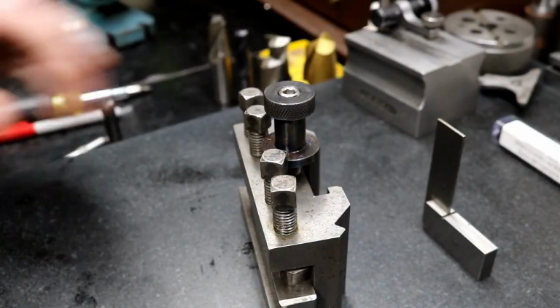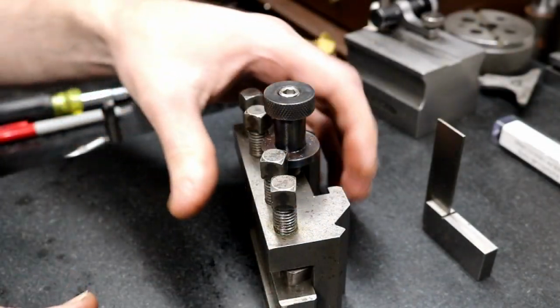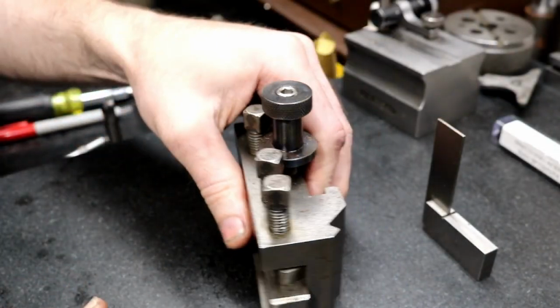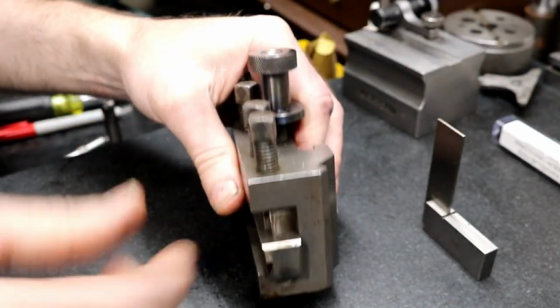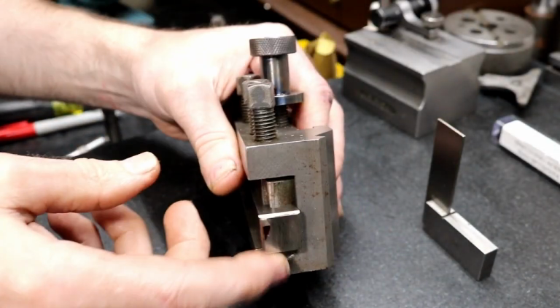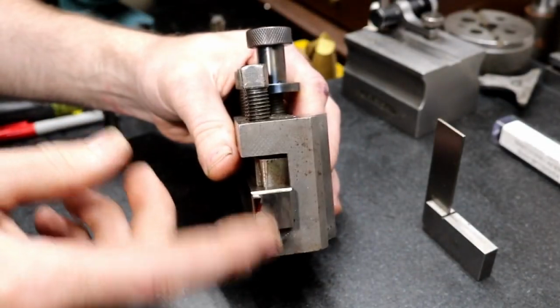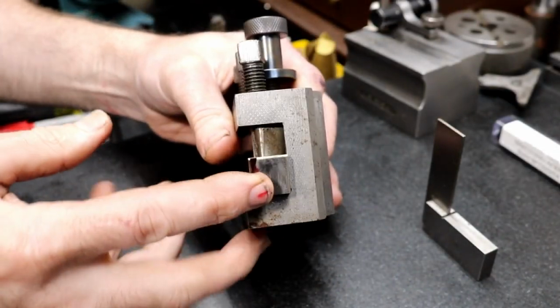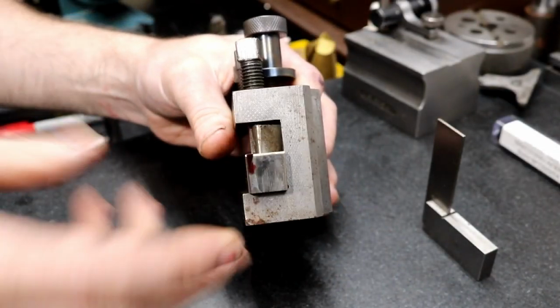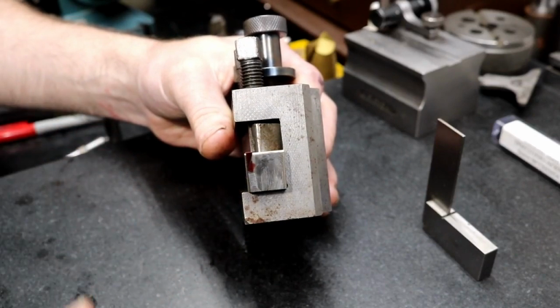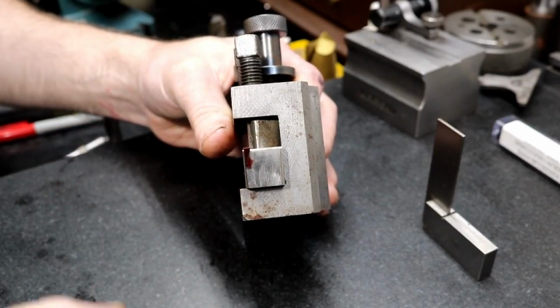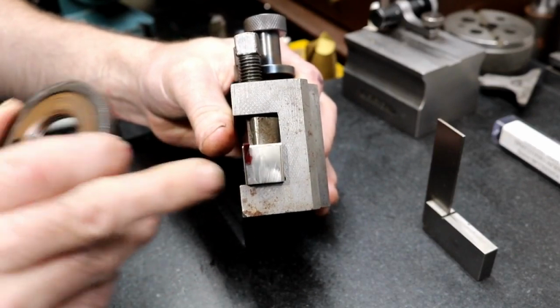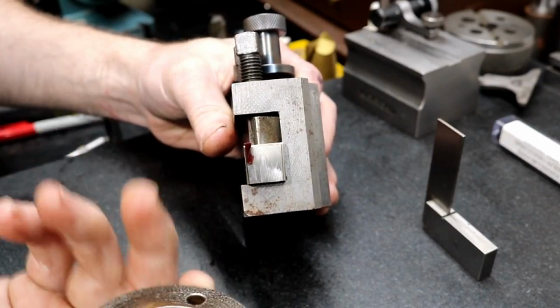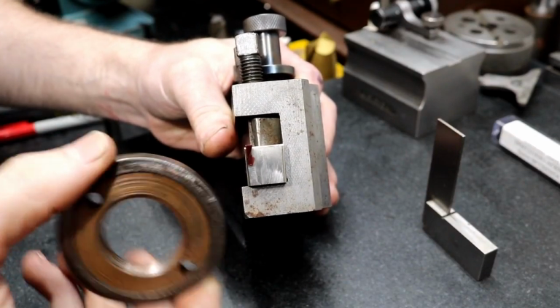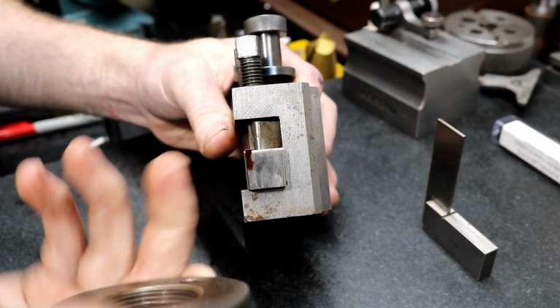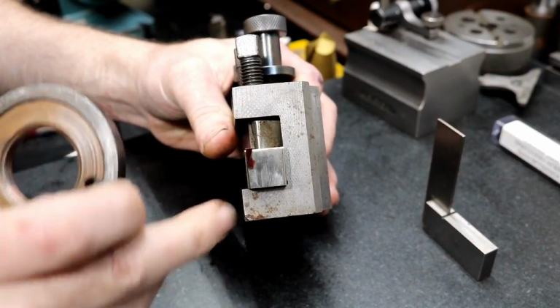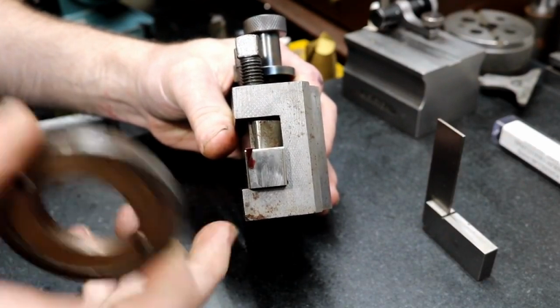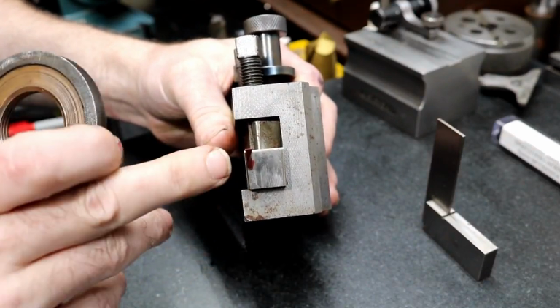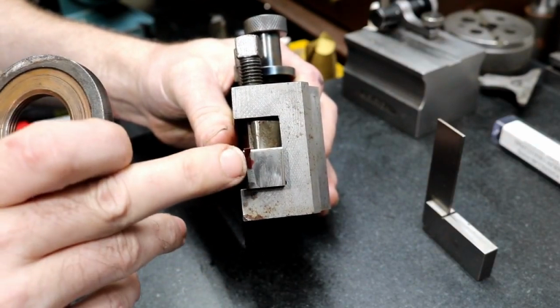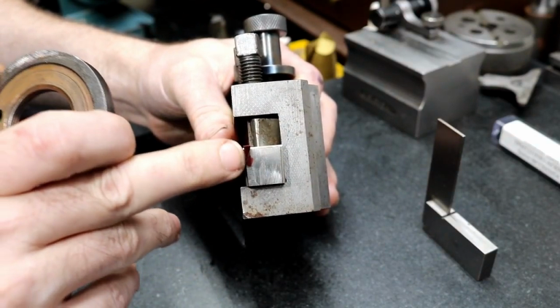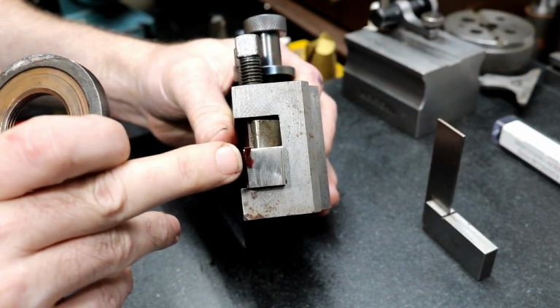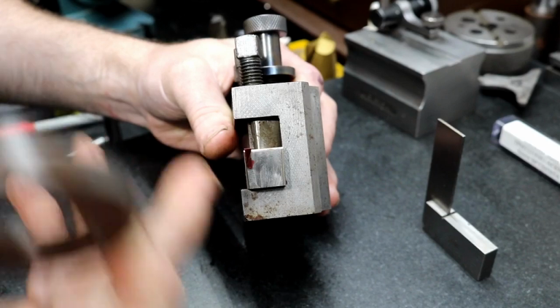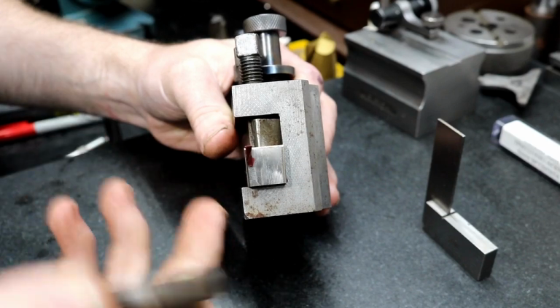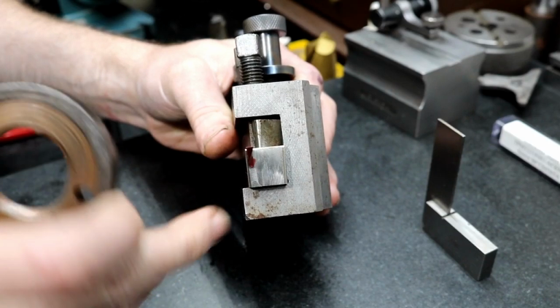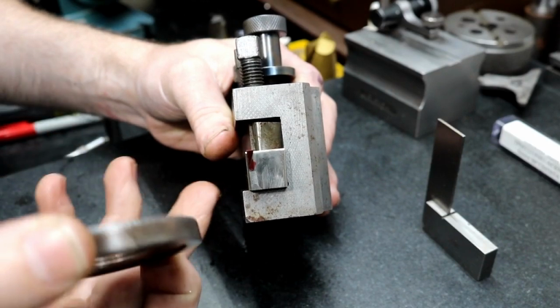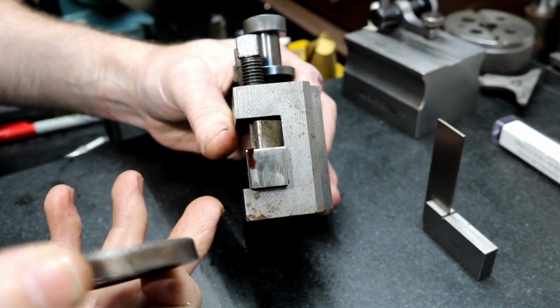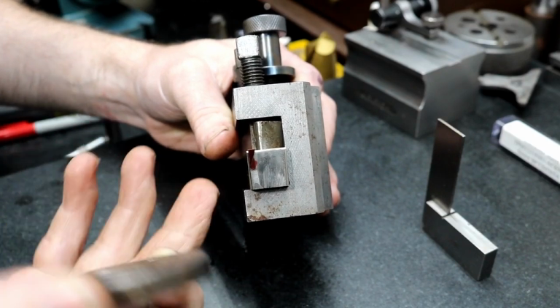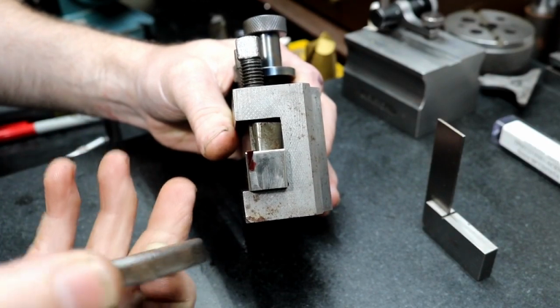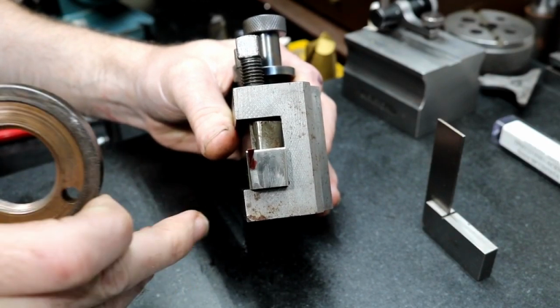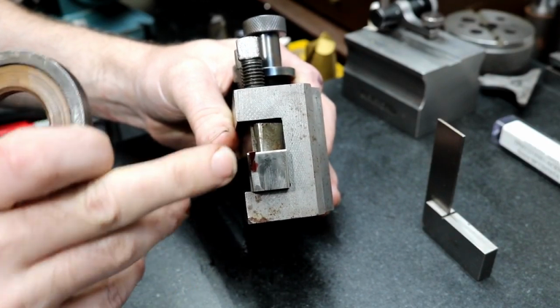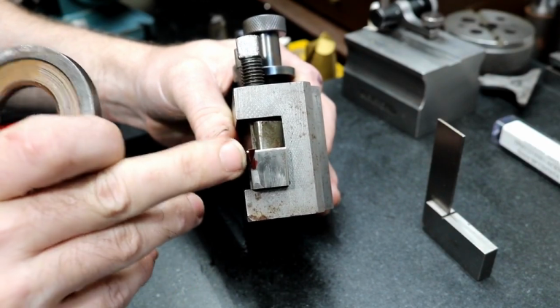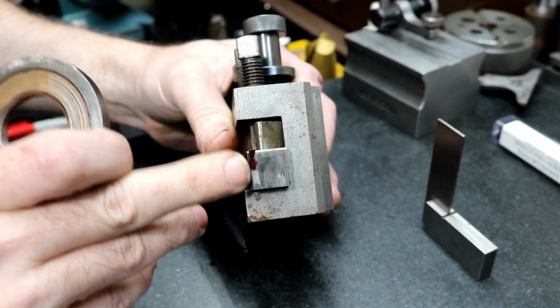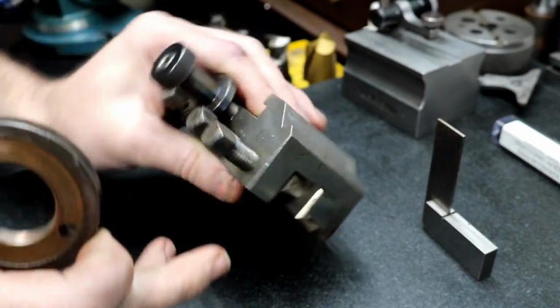Here's a closer look at this trepanning tool. I ground this on the cutter grinder — you can do it by hand or on the machine, either way. This is really no different, other than a couple of features, than a standard parting blade.